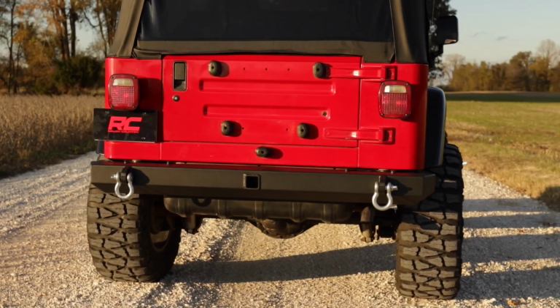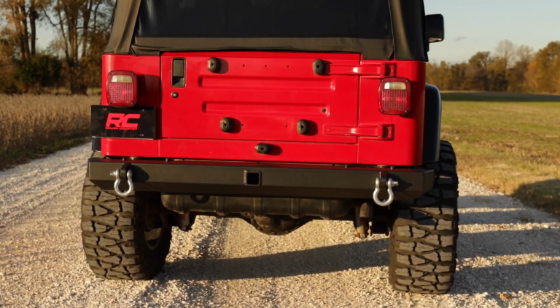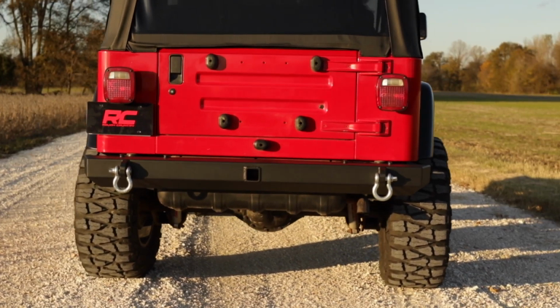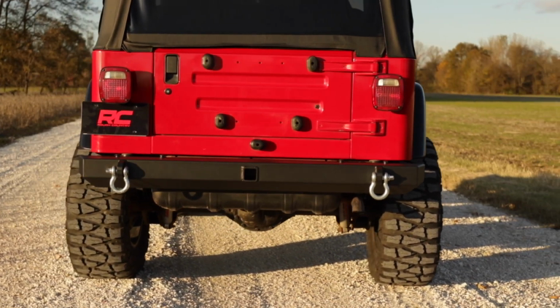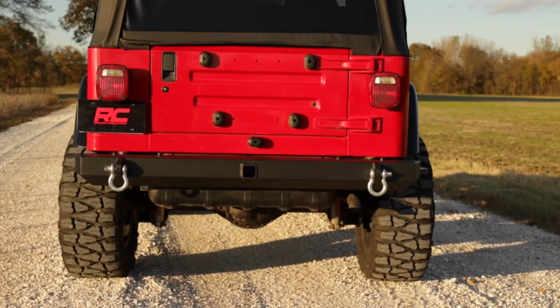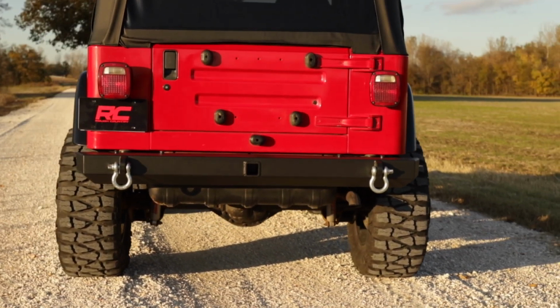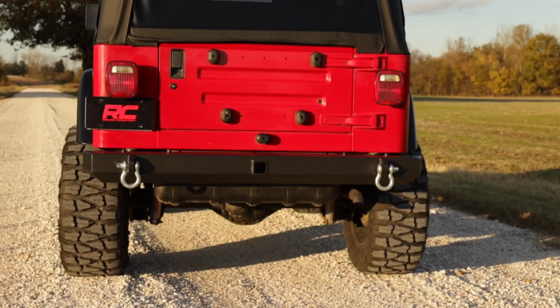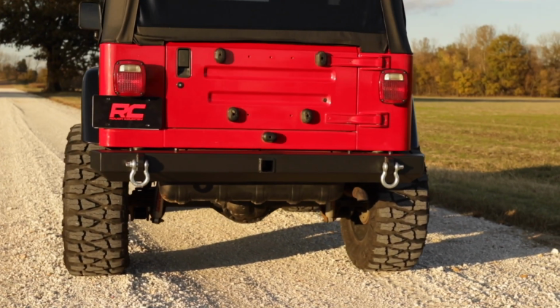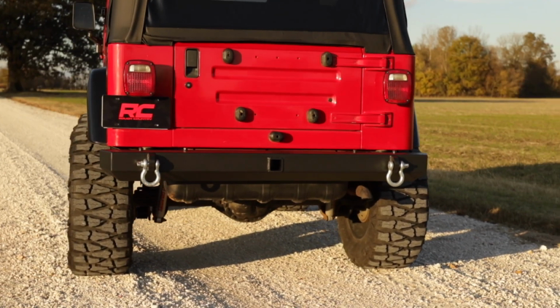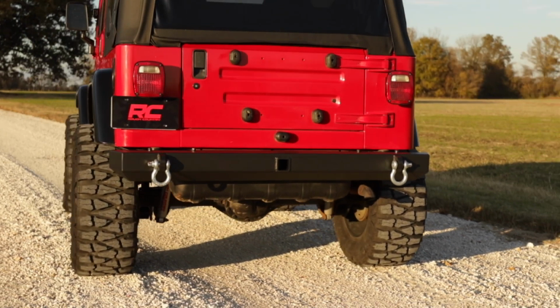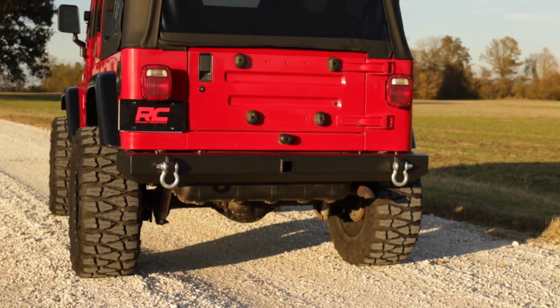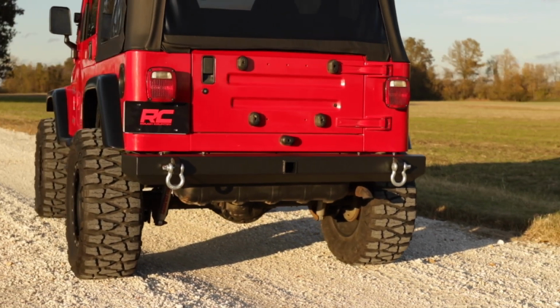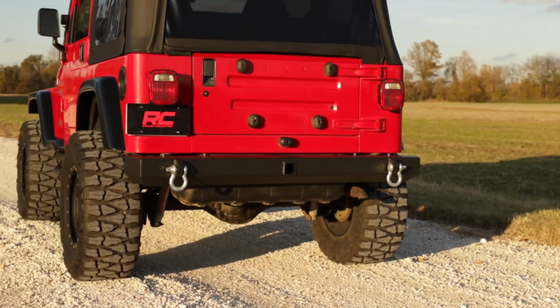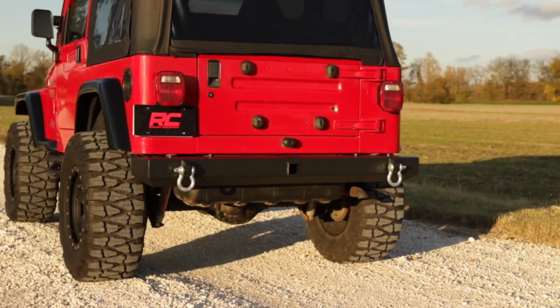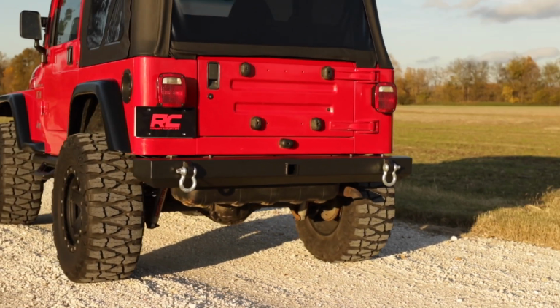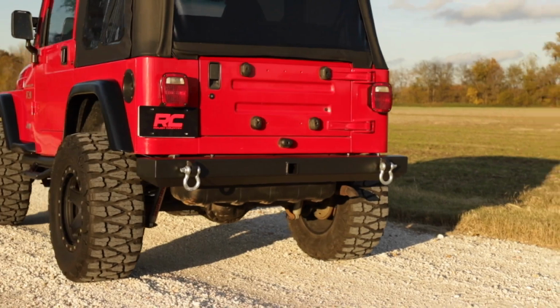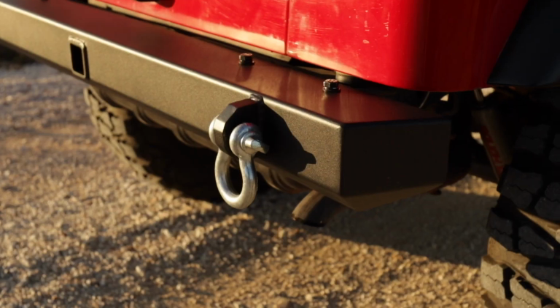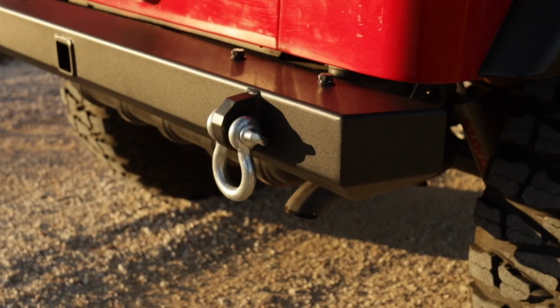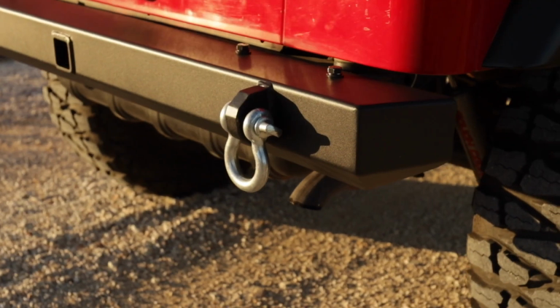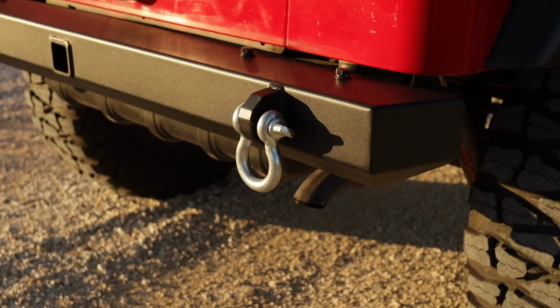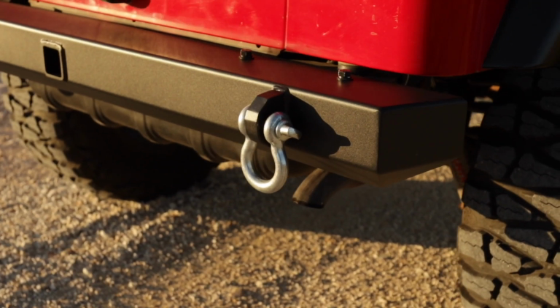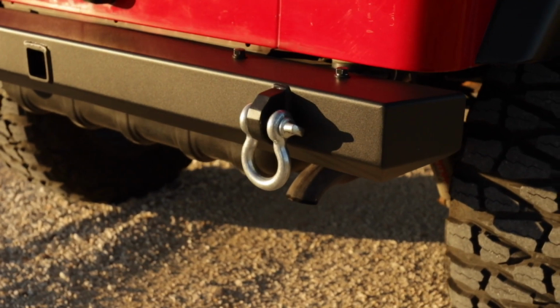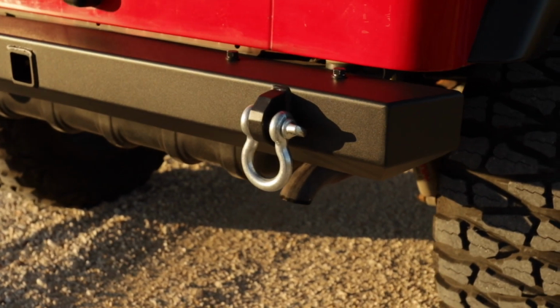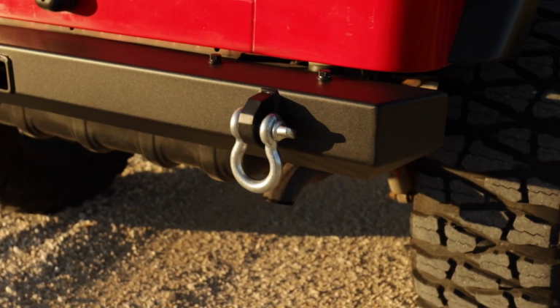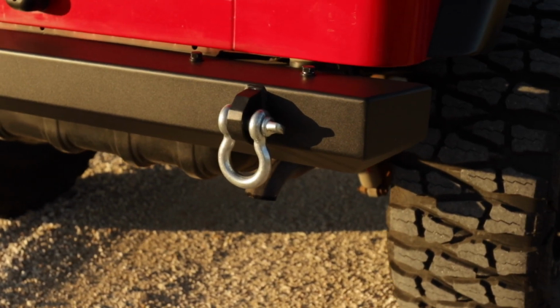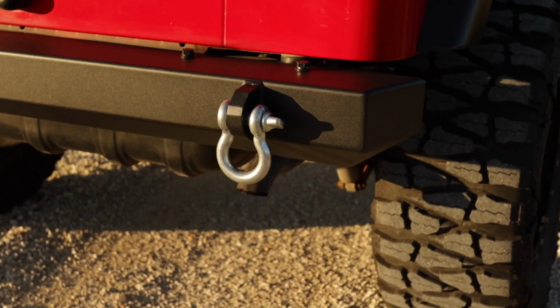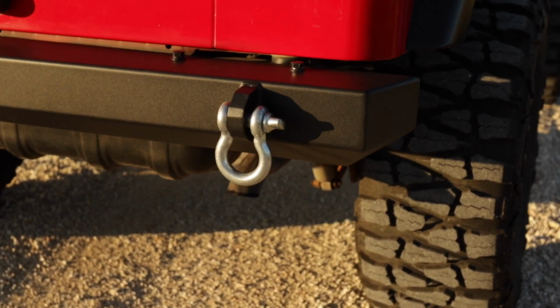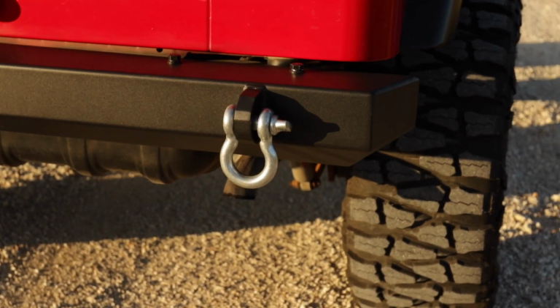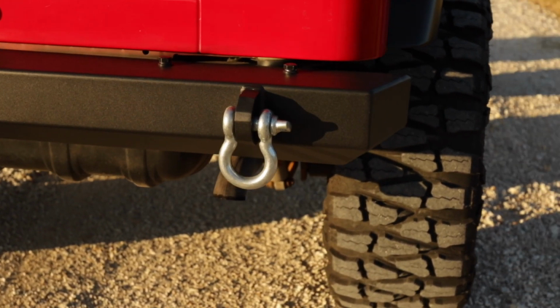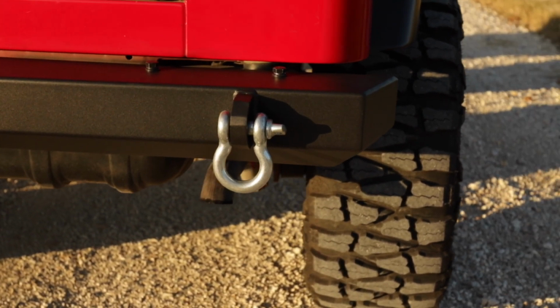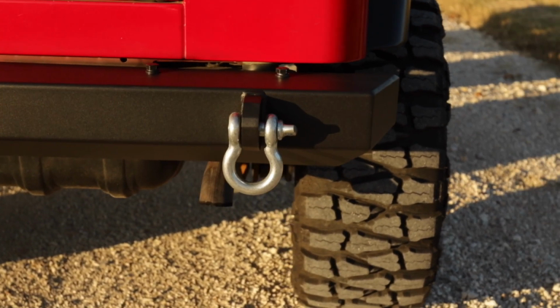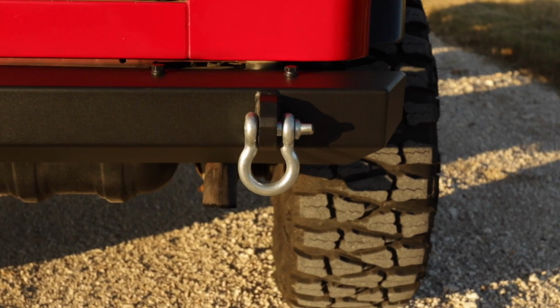Rough Country's full width rear bumper features a thick steel composition for serious durability and comes coated in a corrosion resistant textured black powder coat to withstand the elements.